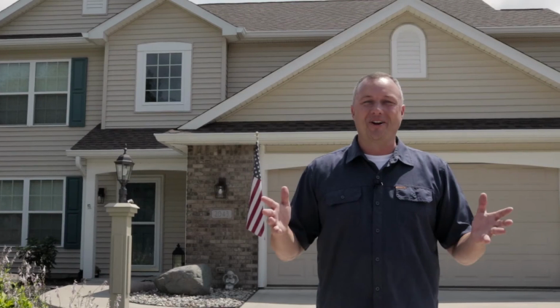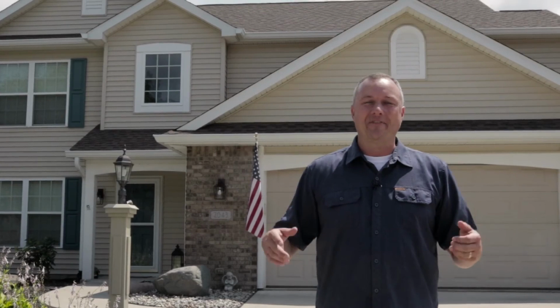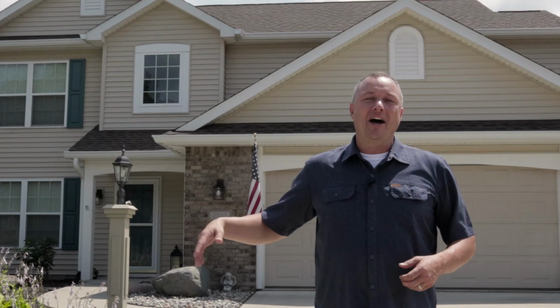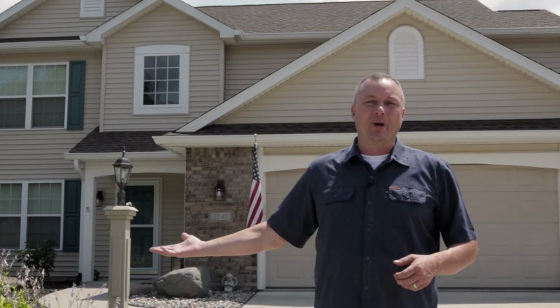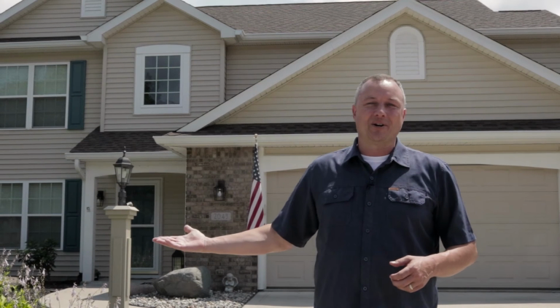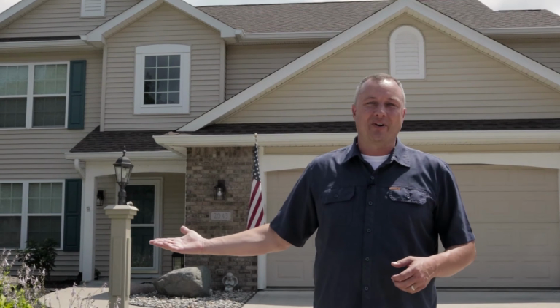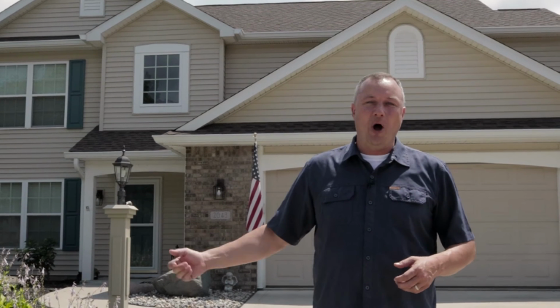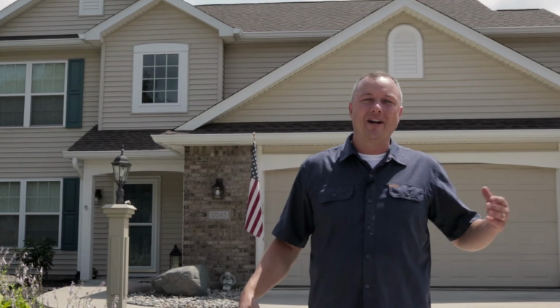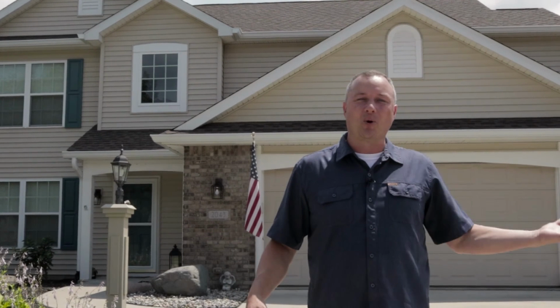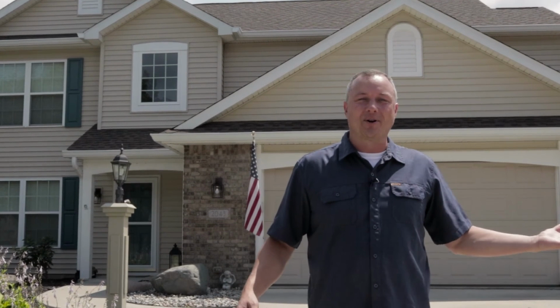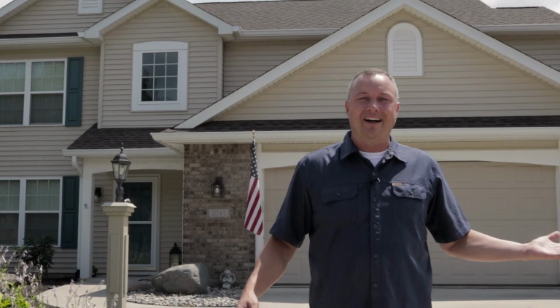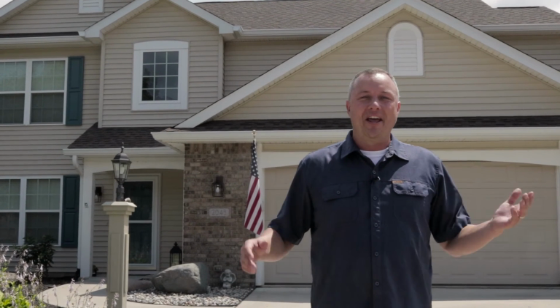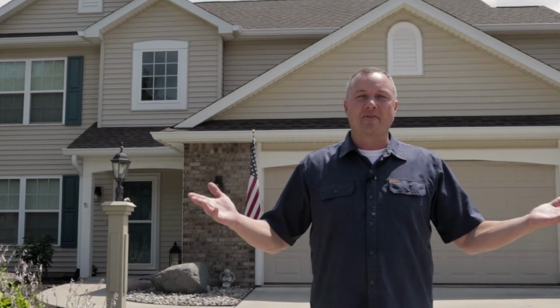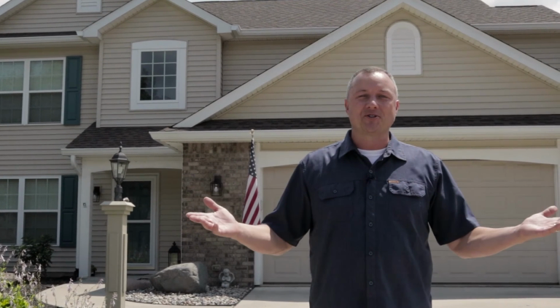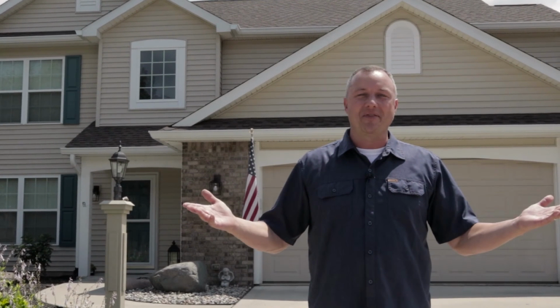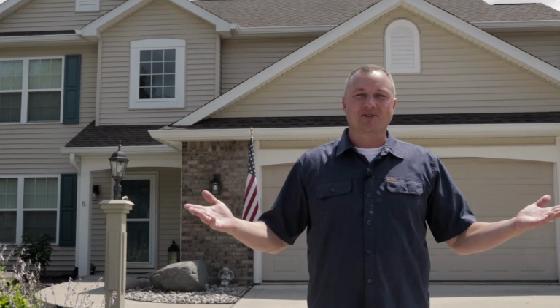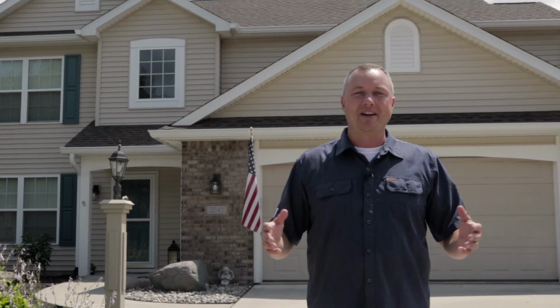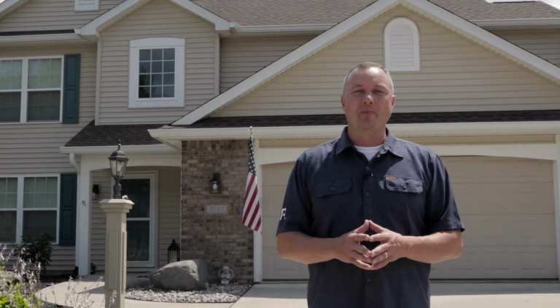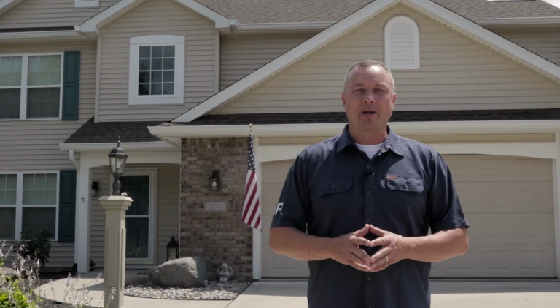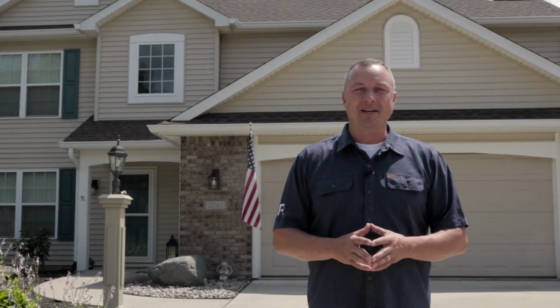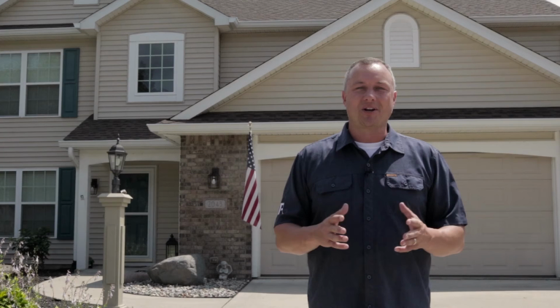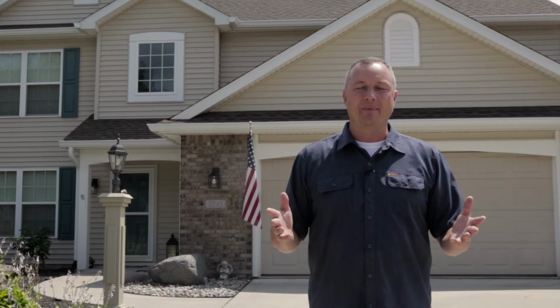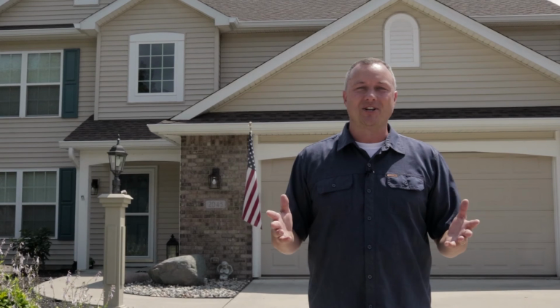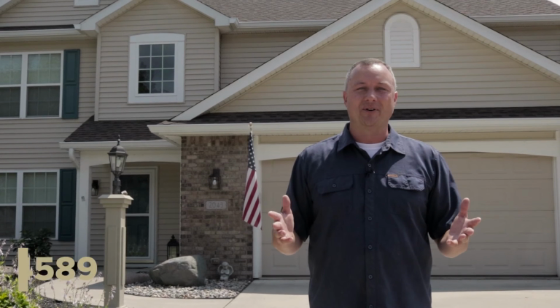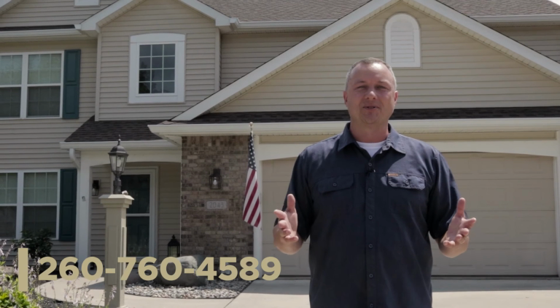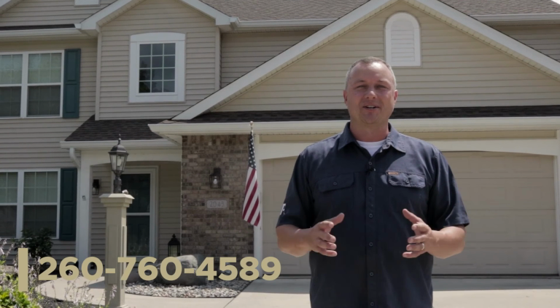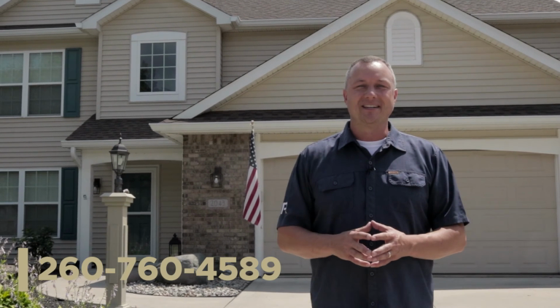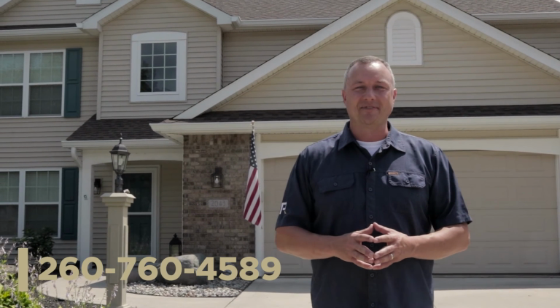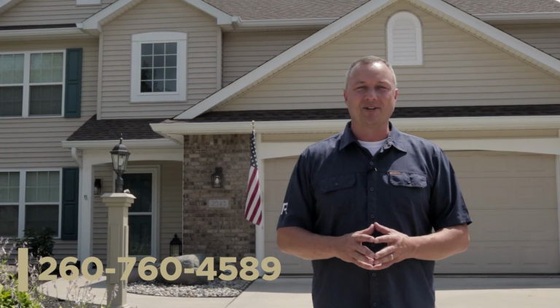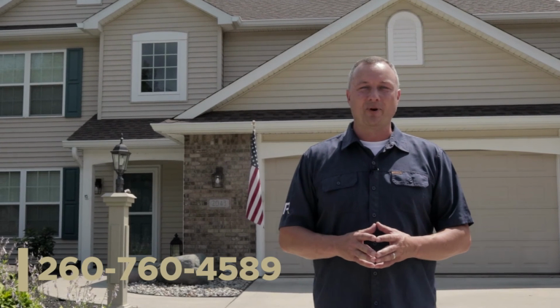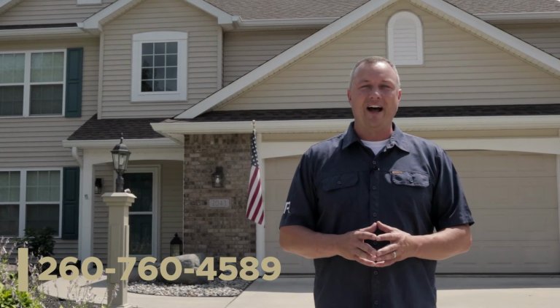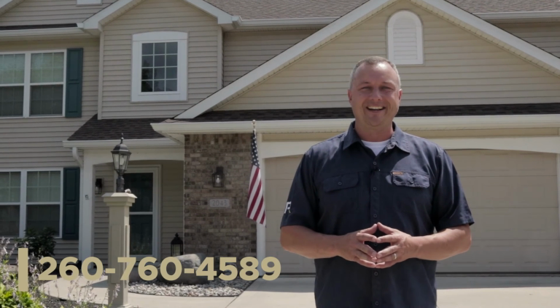So there you have it — a 2,800 square foot home on a quarter-acre lot. If you have questions on this or any other home in the marketplace, call me on my cell phone at 260-760-4589.